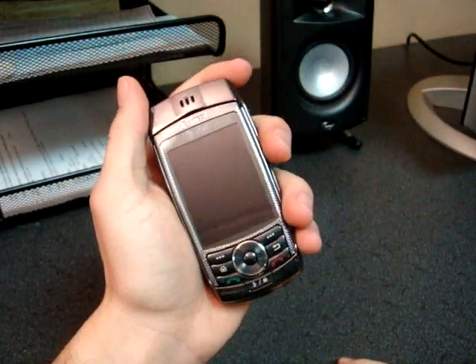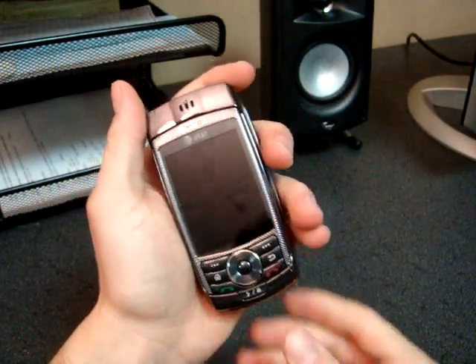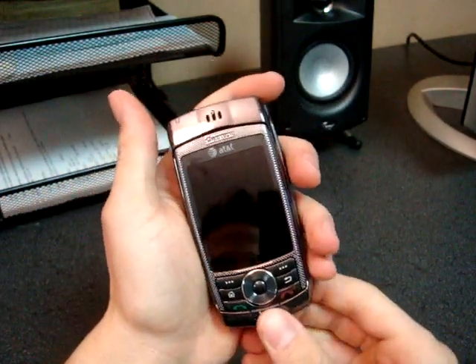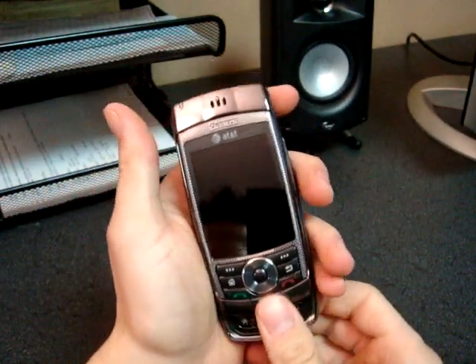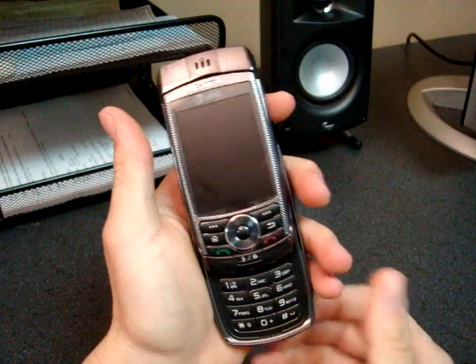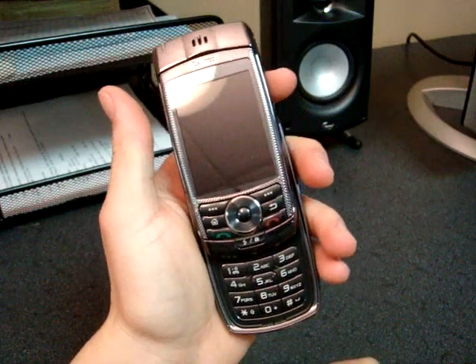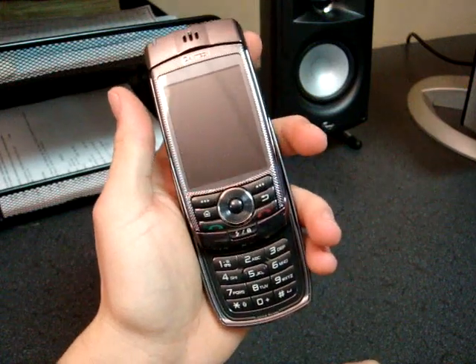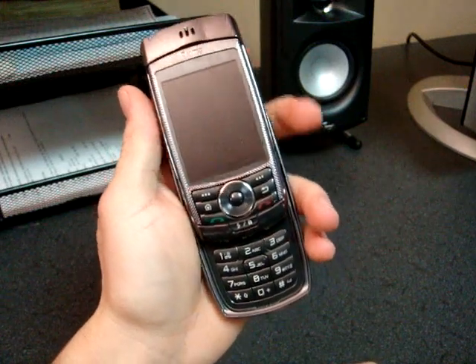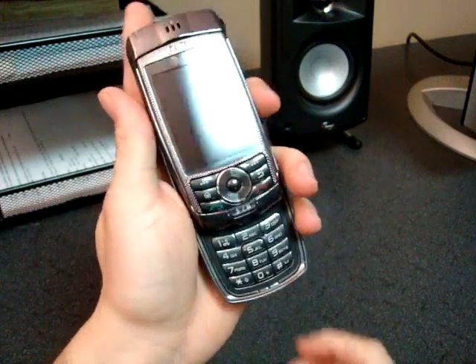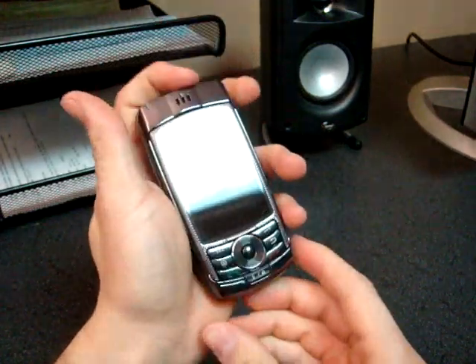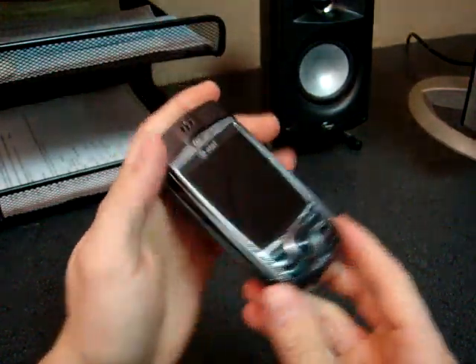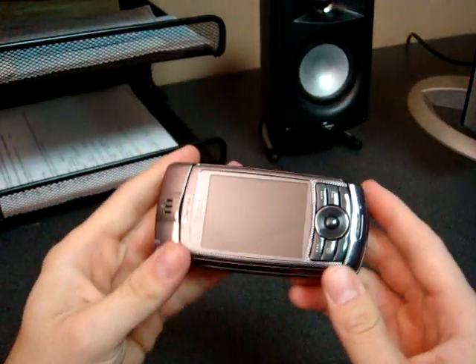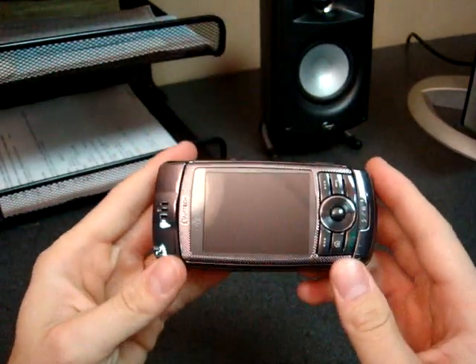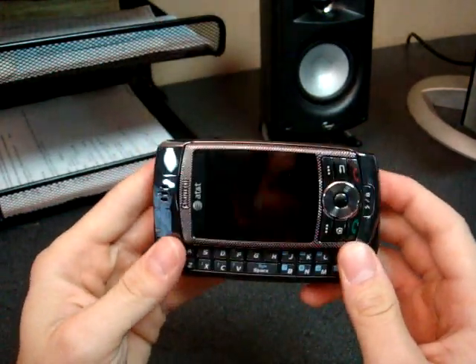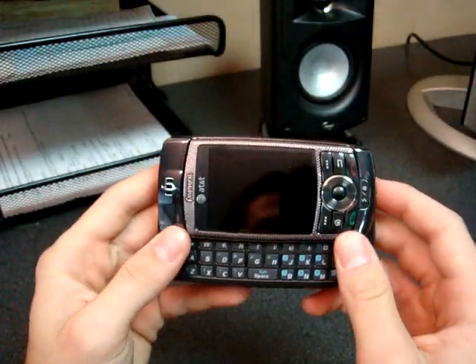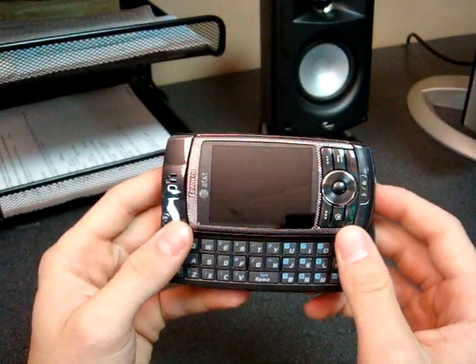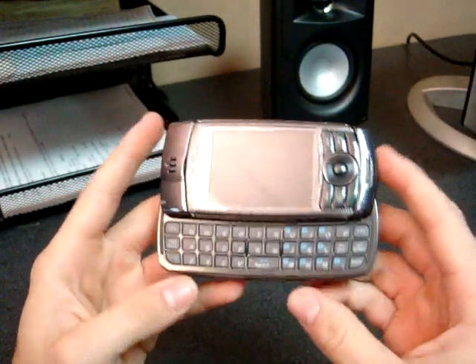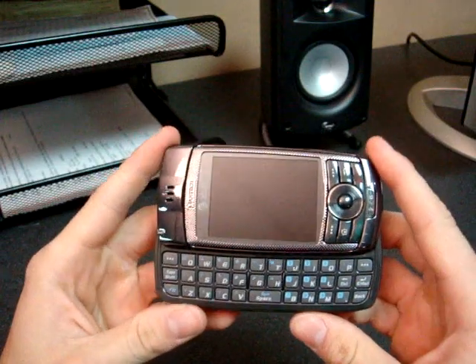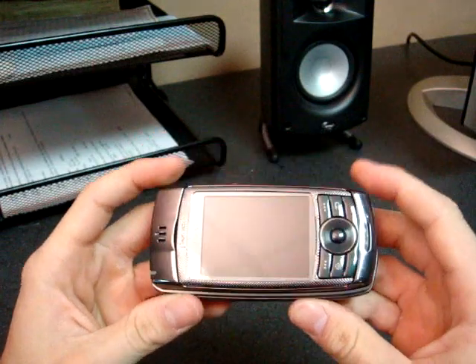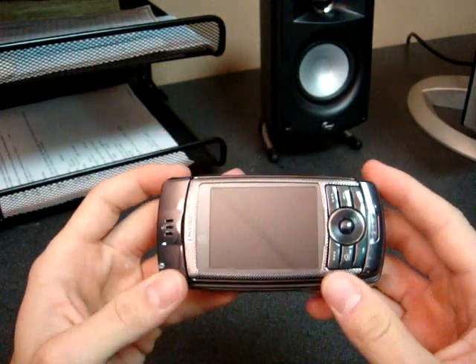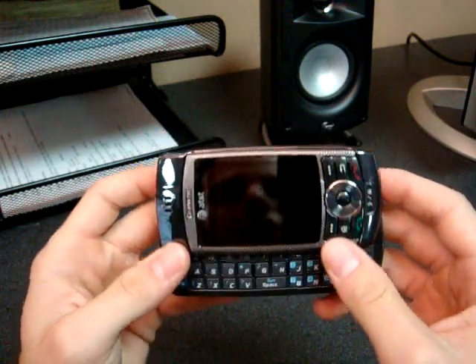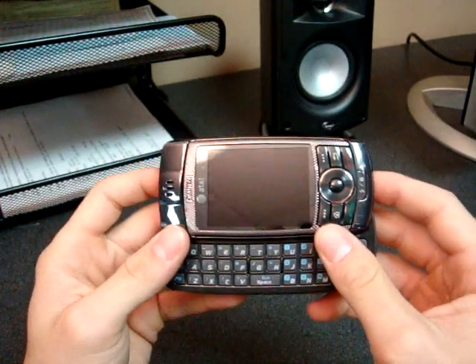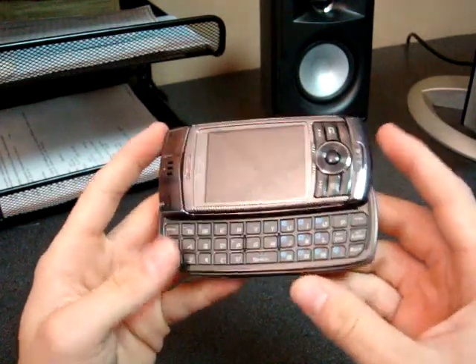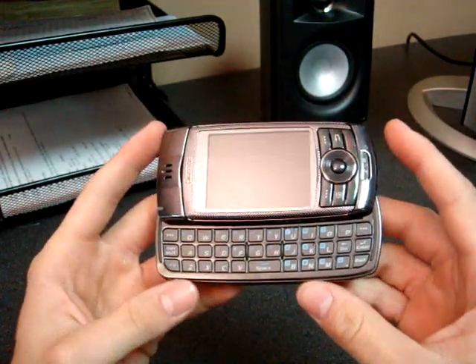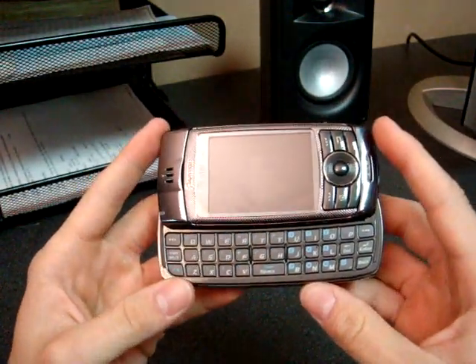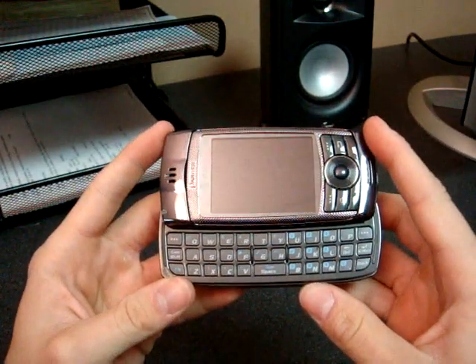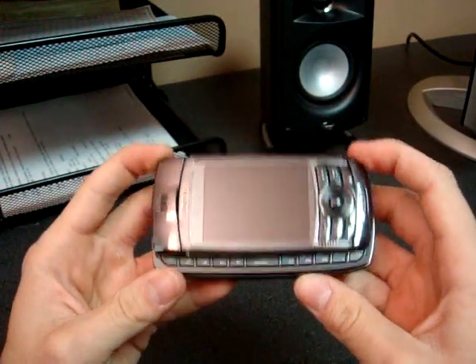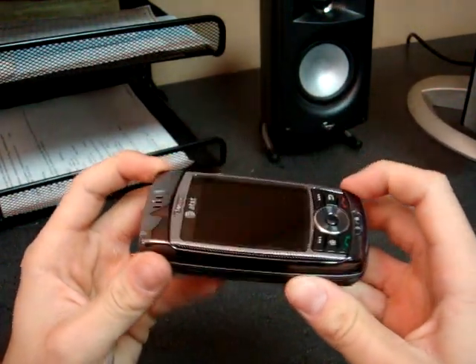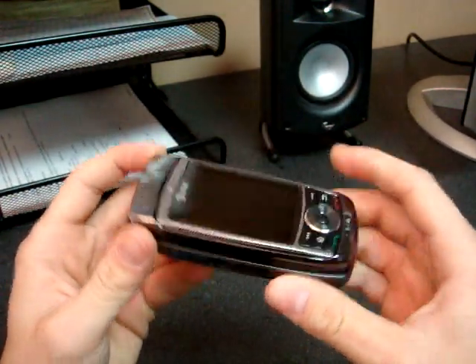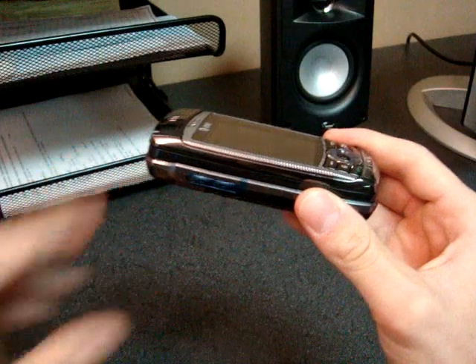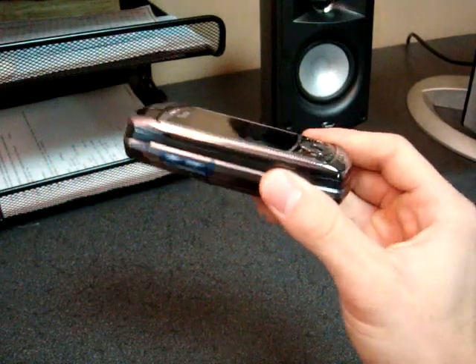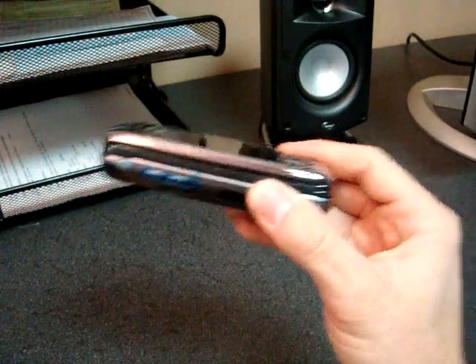It's pretty petite. It's a little bit spring assisted — not as much as the other action. Let's take a look at the thickness compared to other devices.